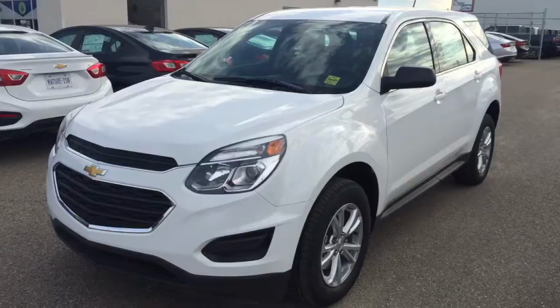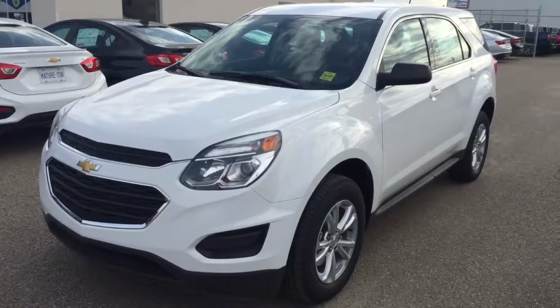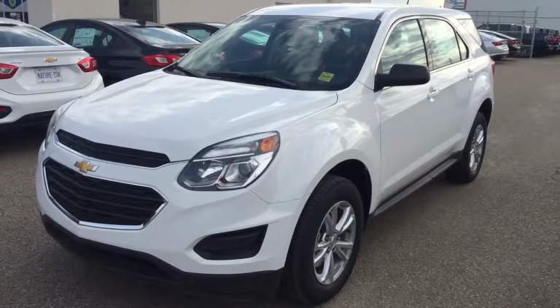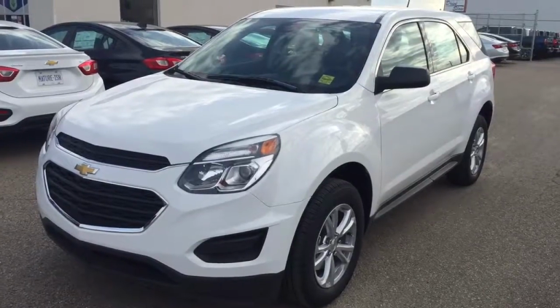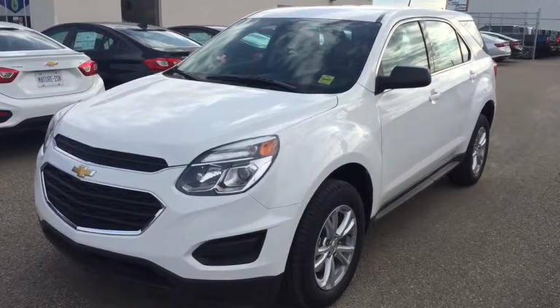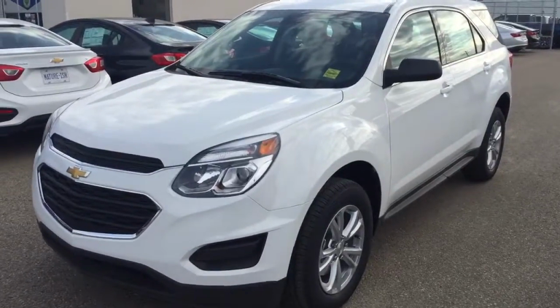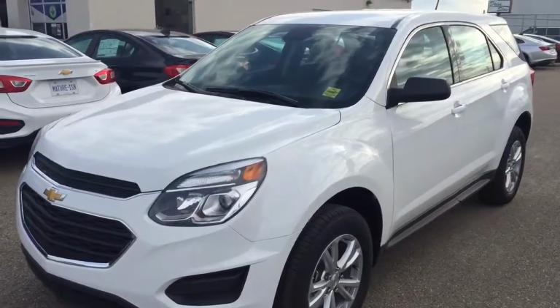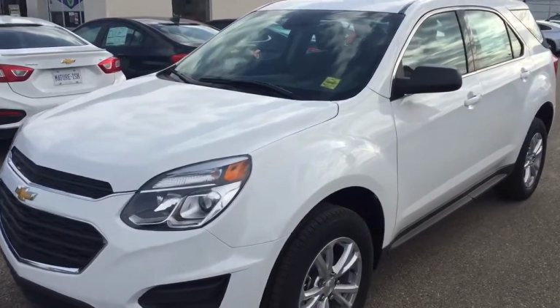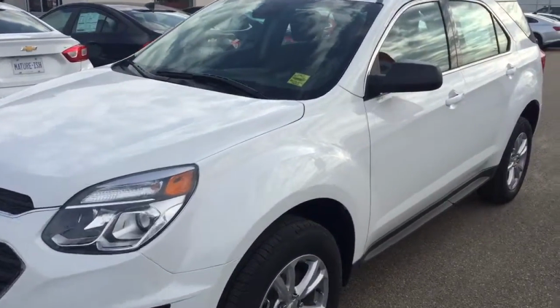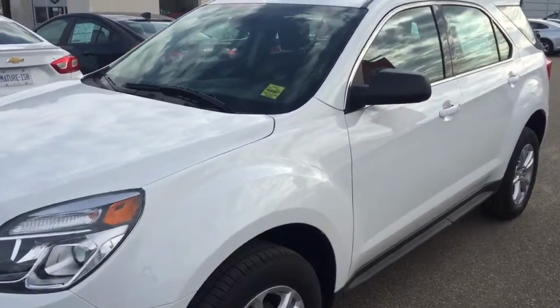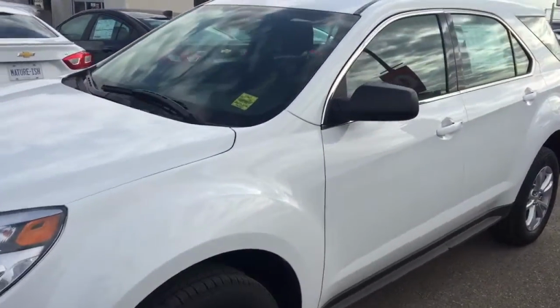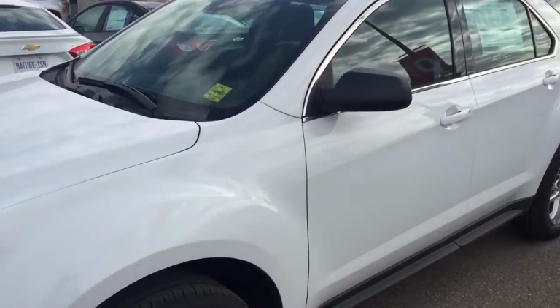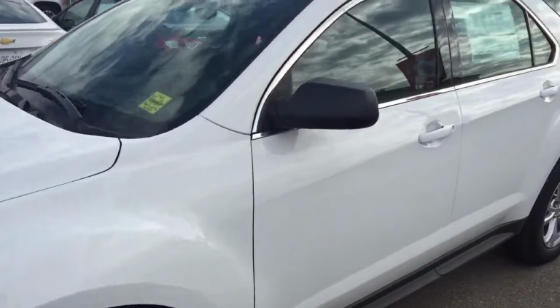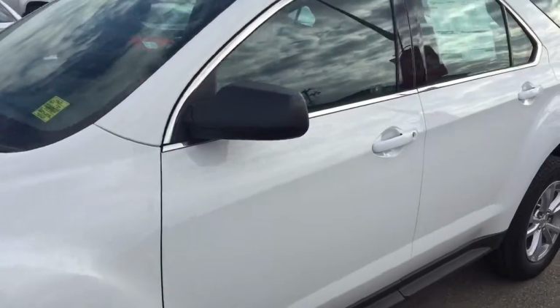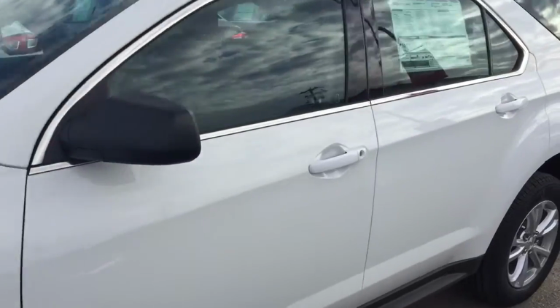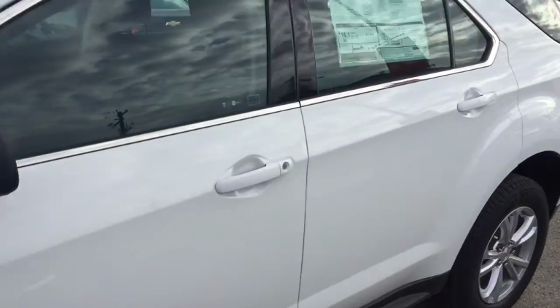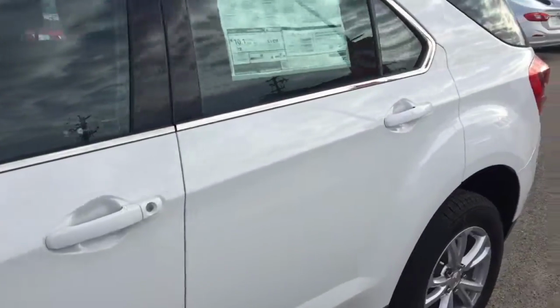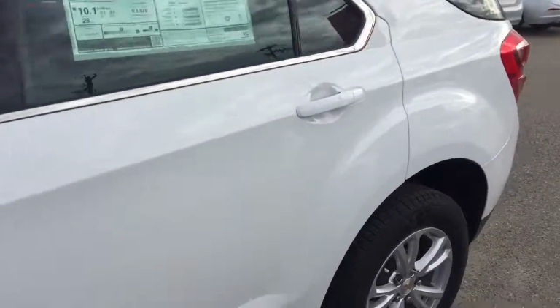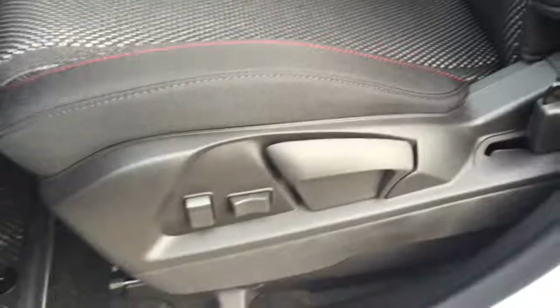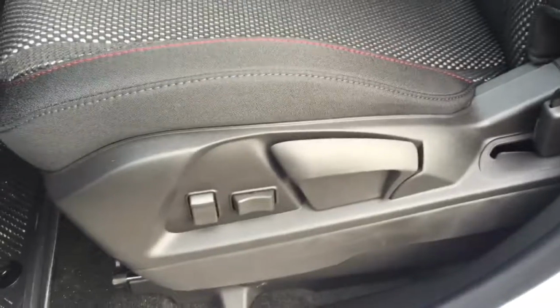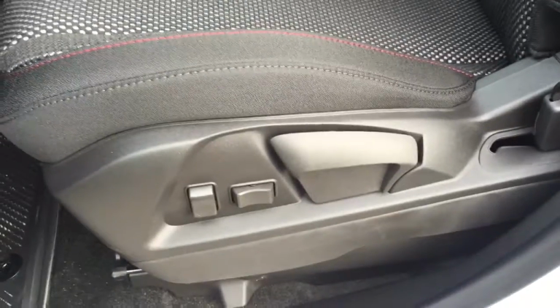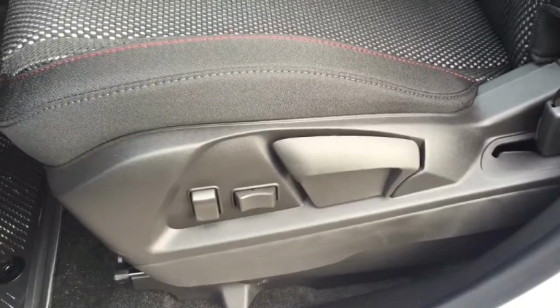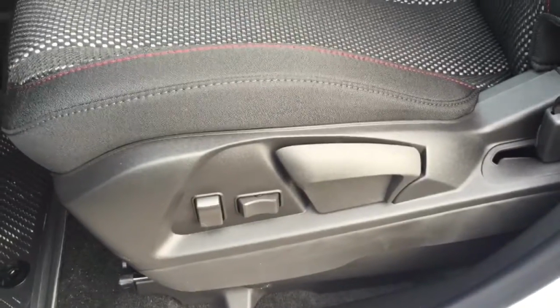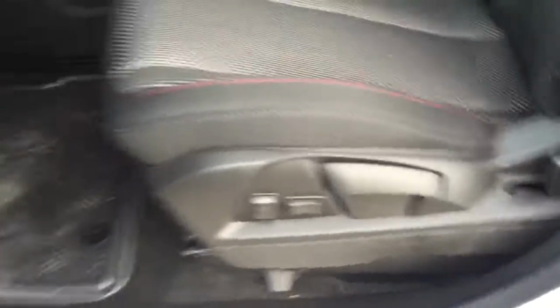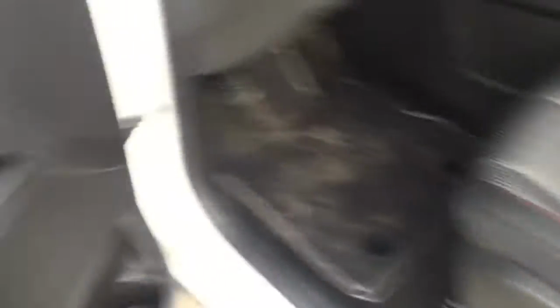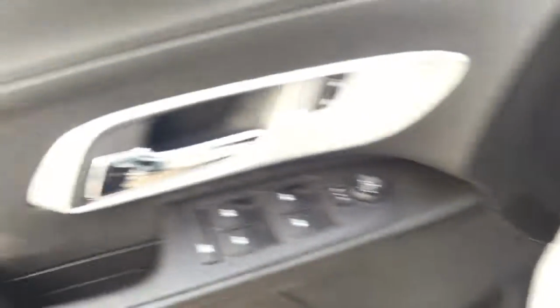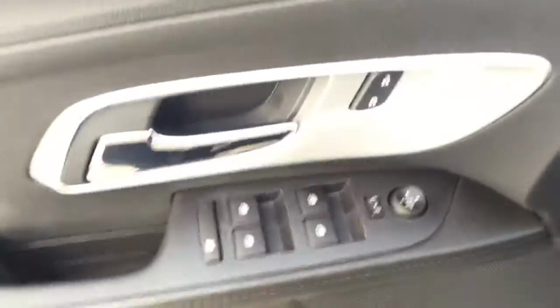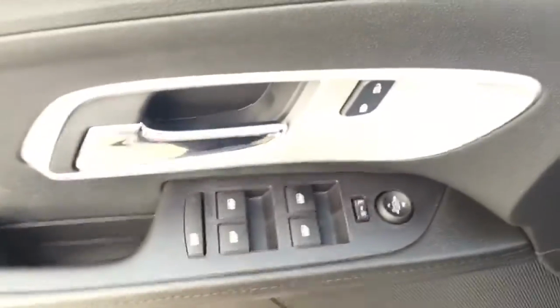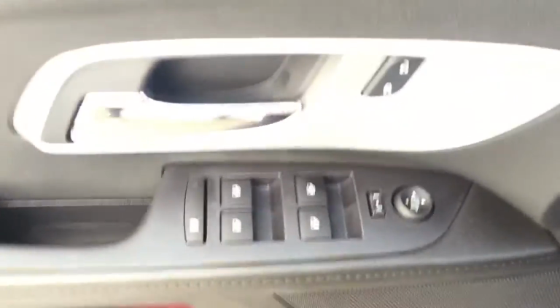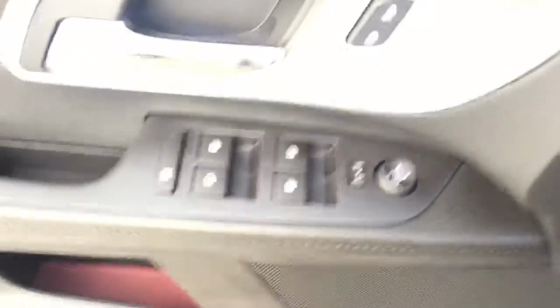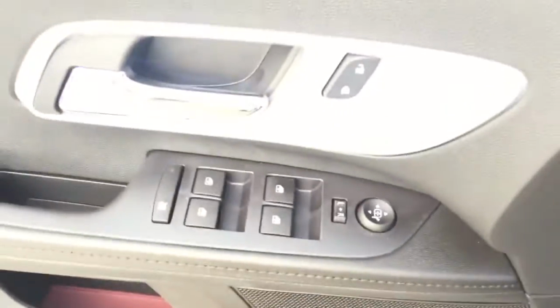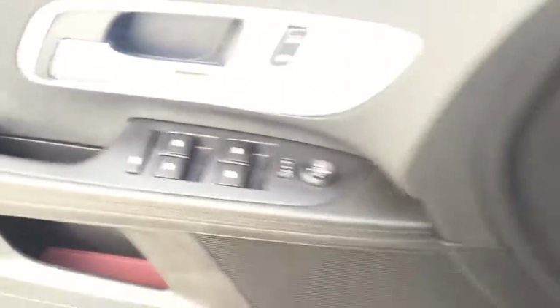Welcome to Davis Chevrolet. This is an all-new 2017 Chevrolet Equinox in the color white. Some features include power seats, power locks, power windows, and power mirrors.